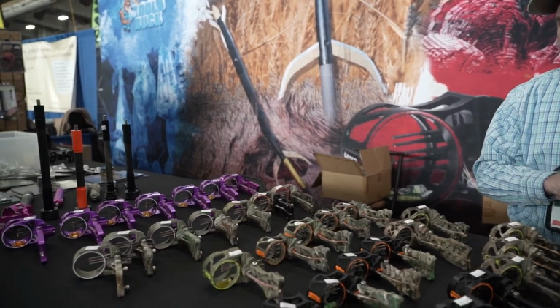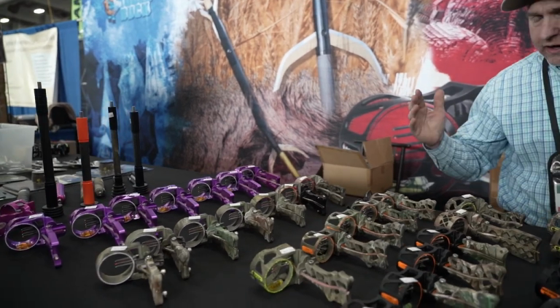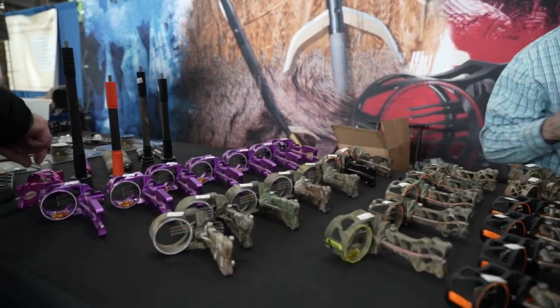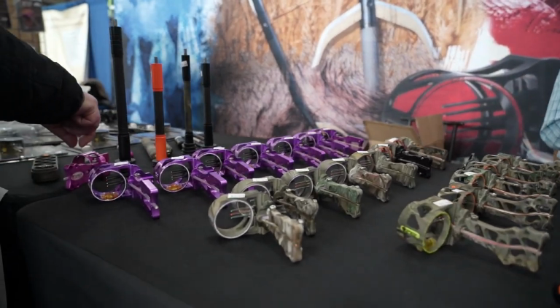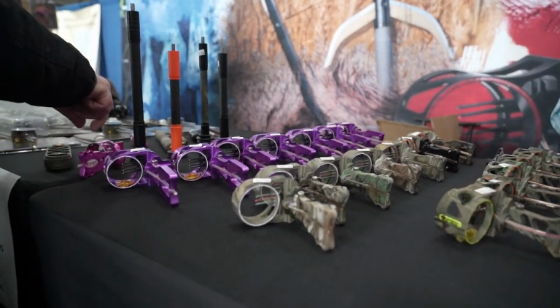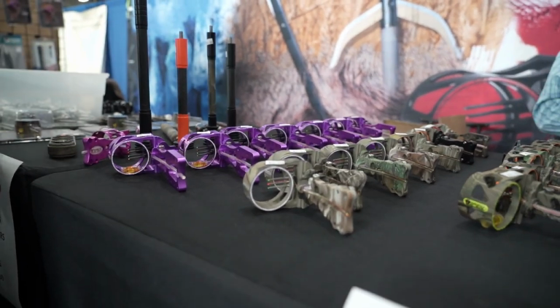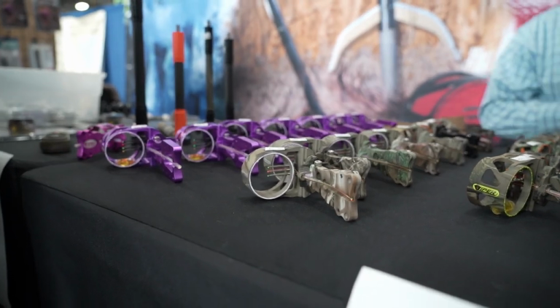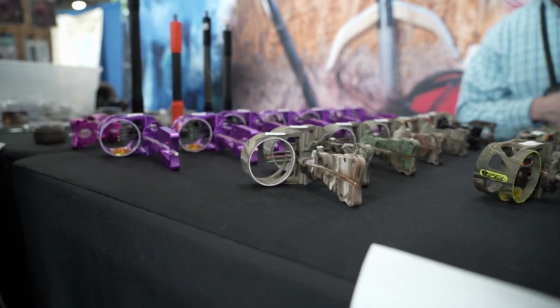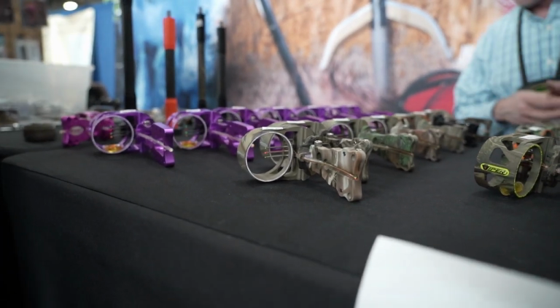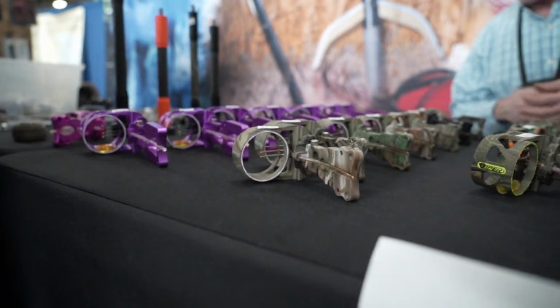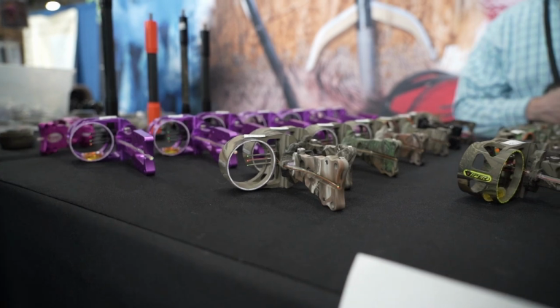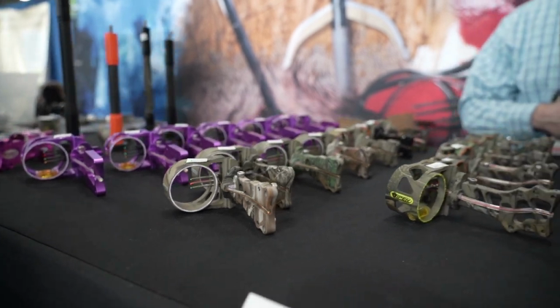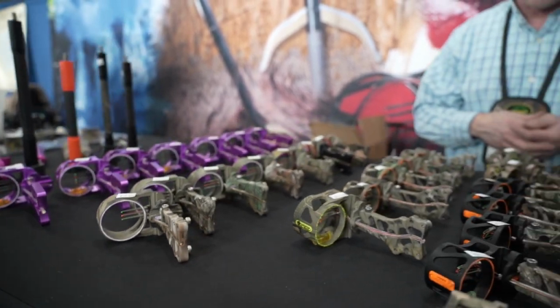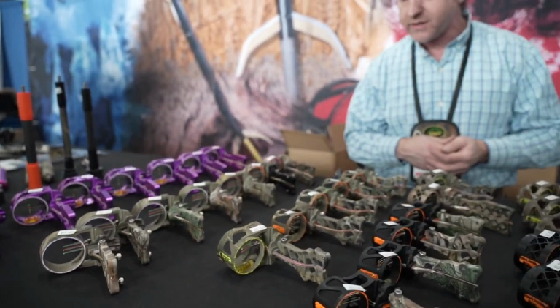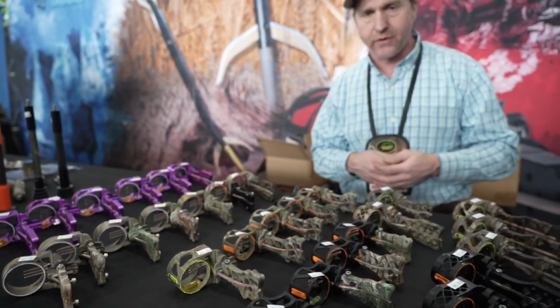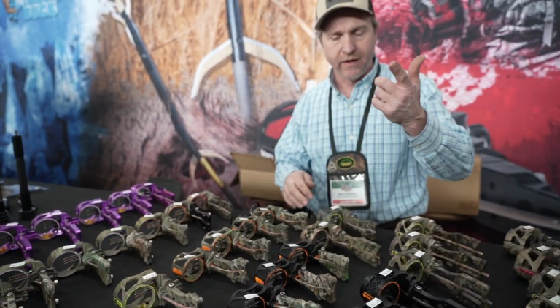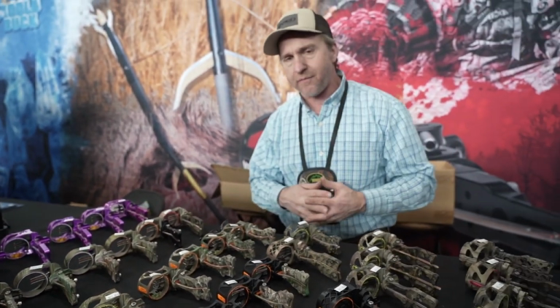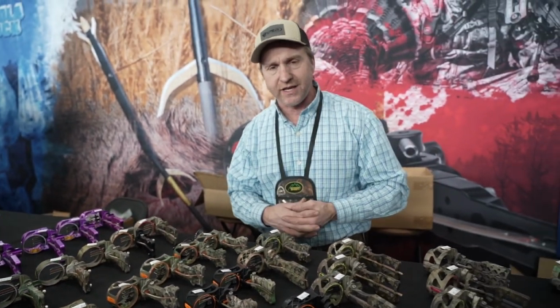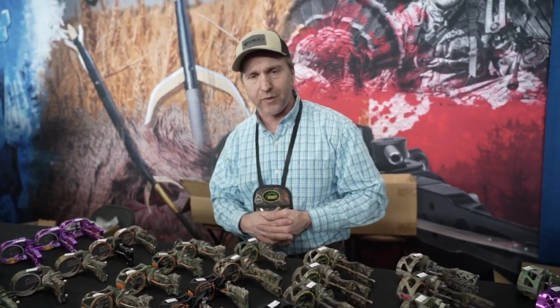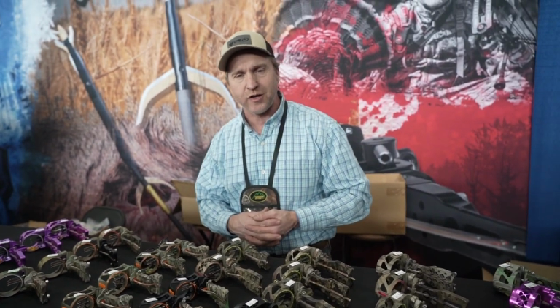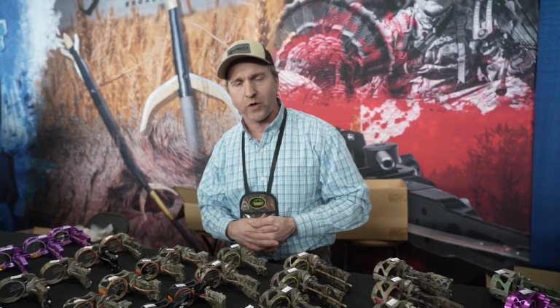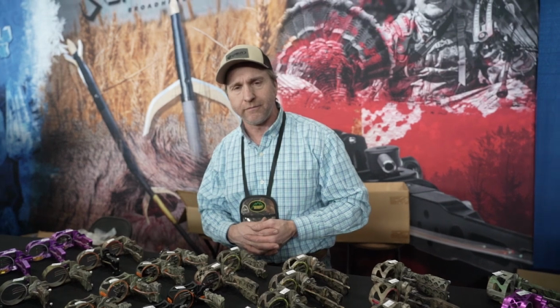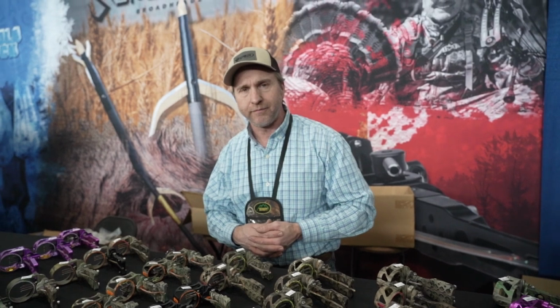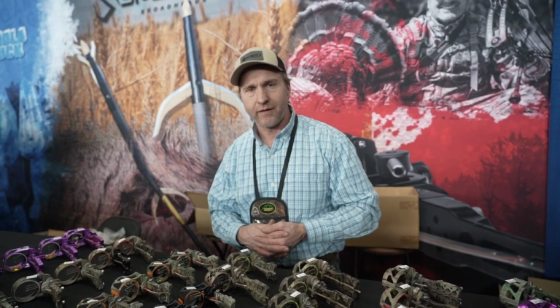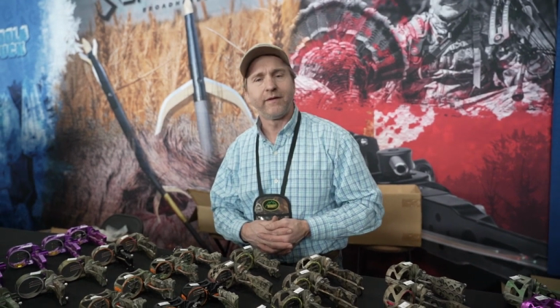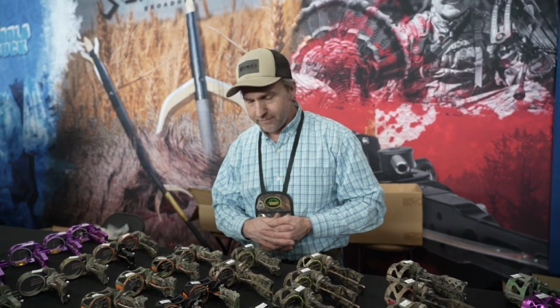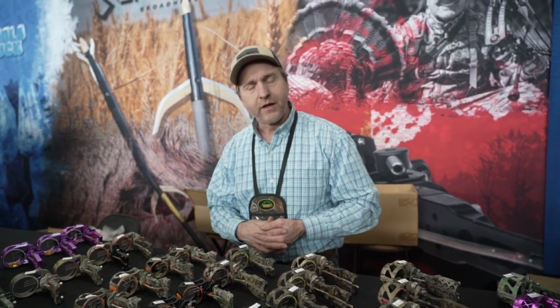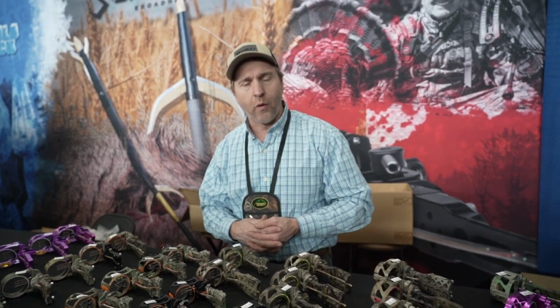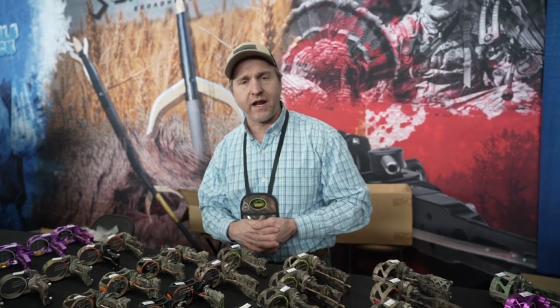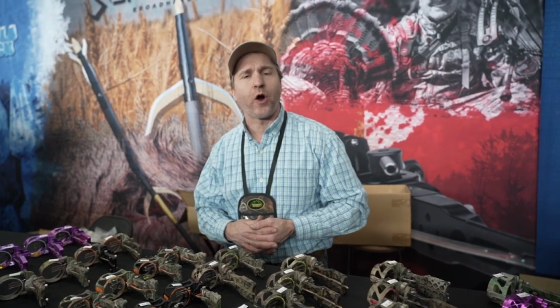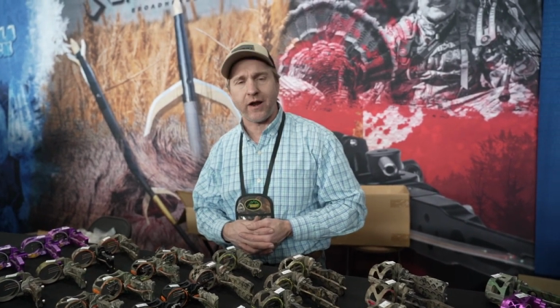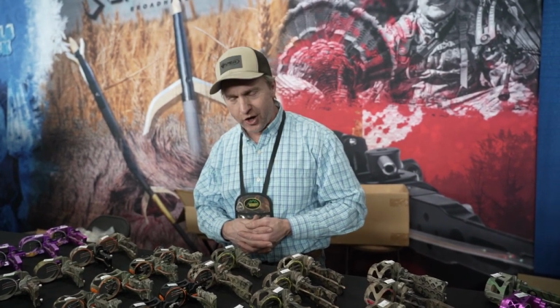All made and manufactured right here in the USA, and I know made in the USA means something to me and I know it does to you too. So stop down and see us here at the booth at the Harrisburg Sports Show. And if you can't get down to the booth, go to our website at ViperArcheryProducts.com.